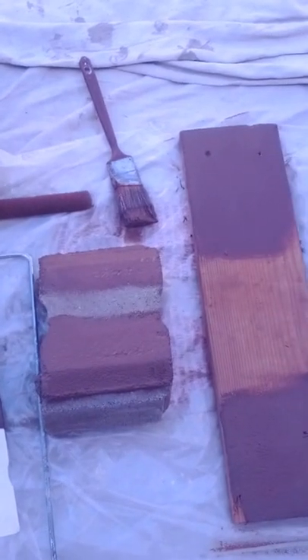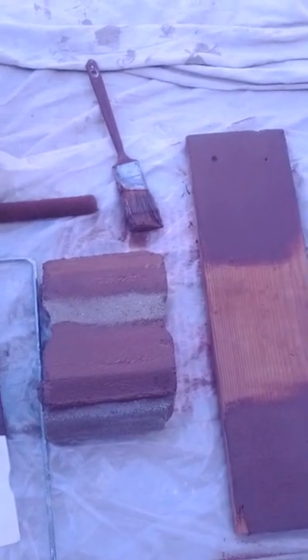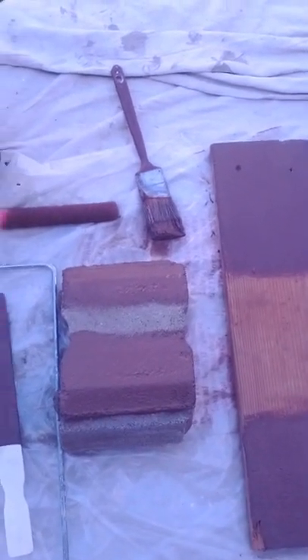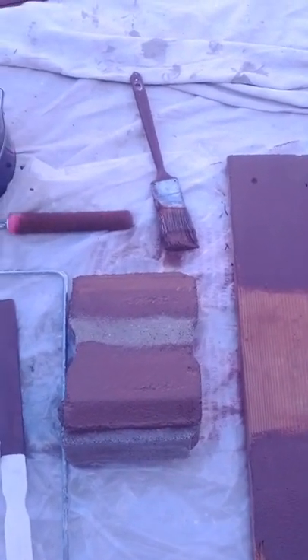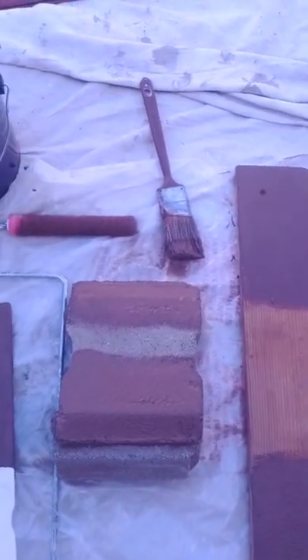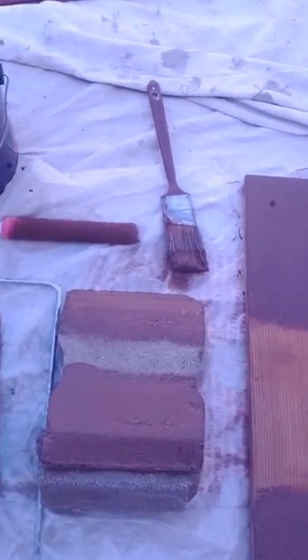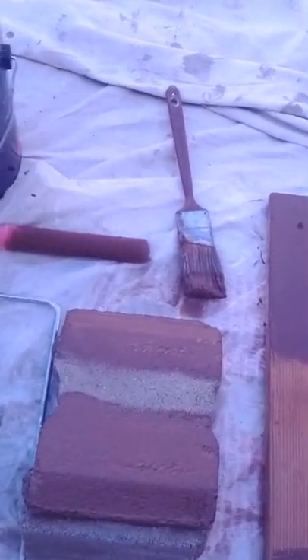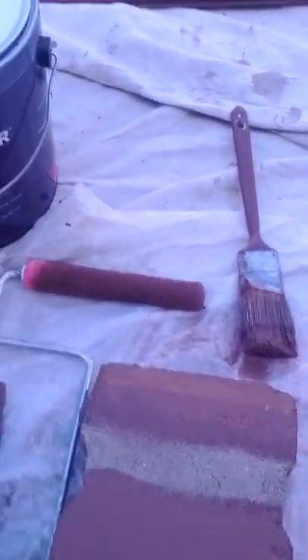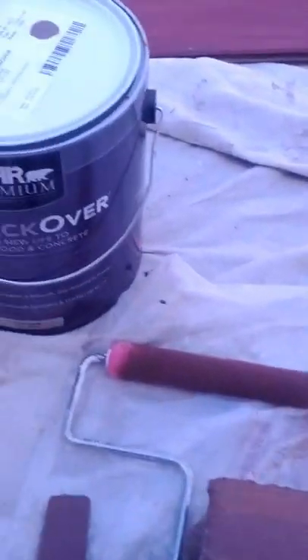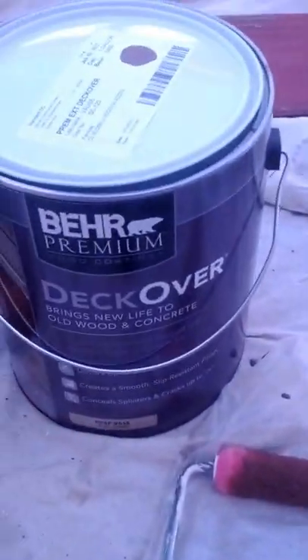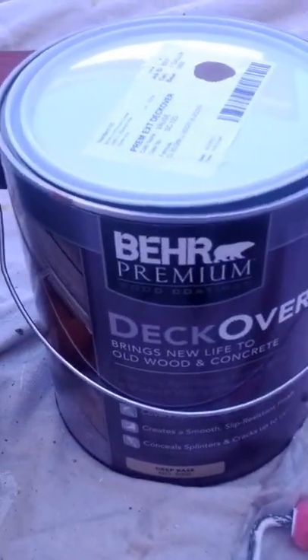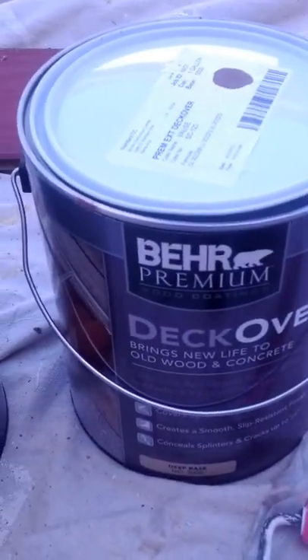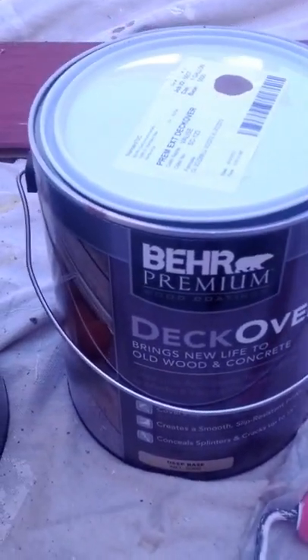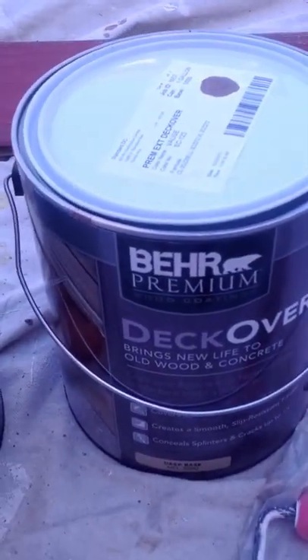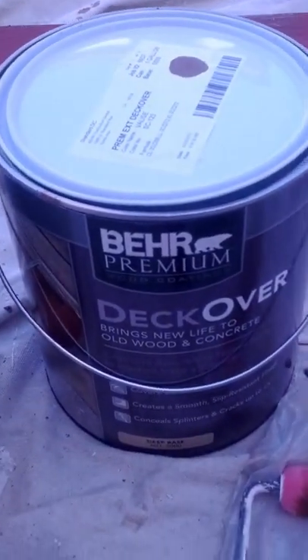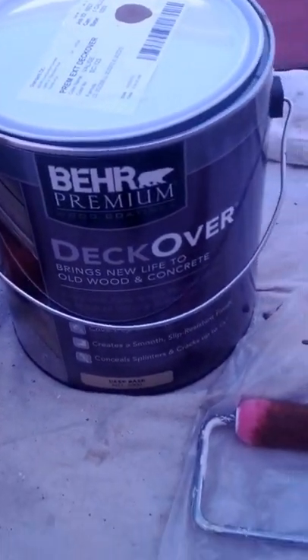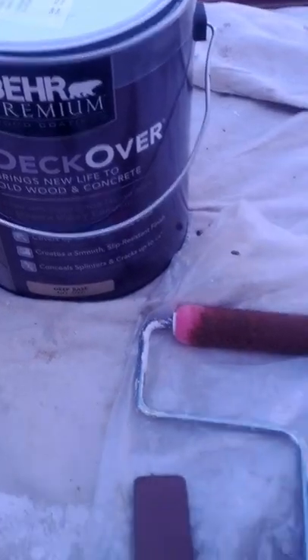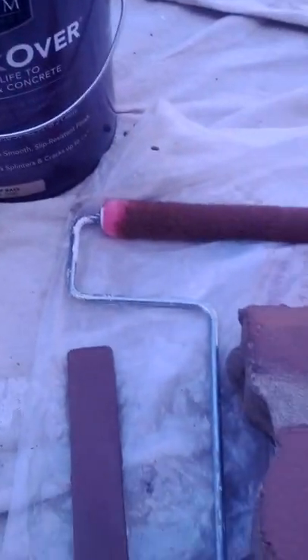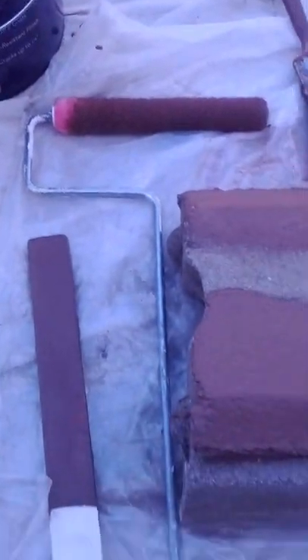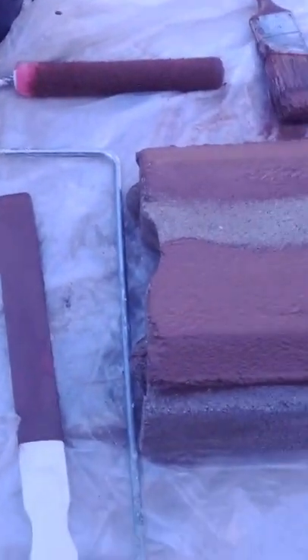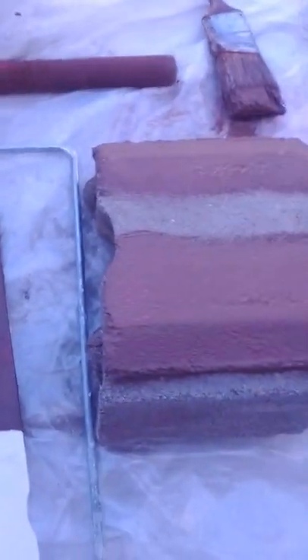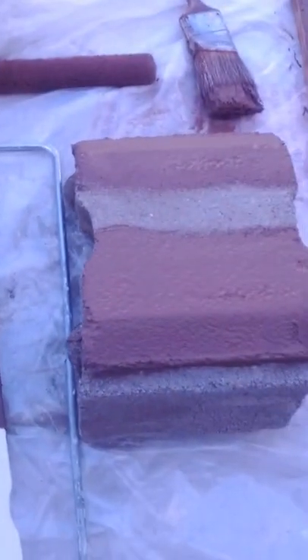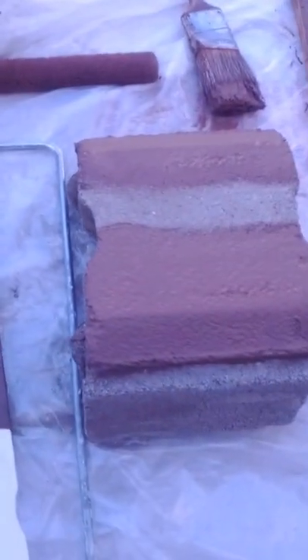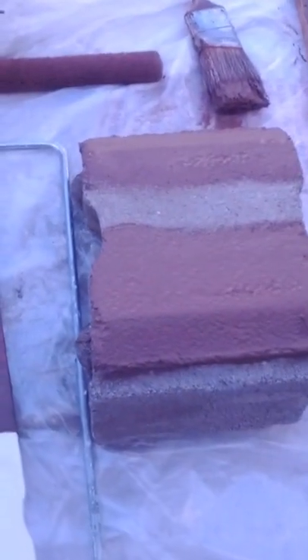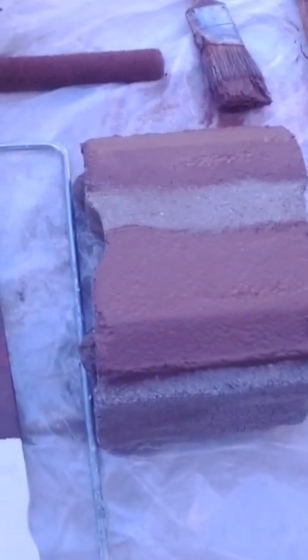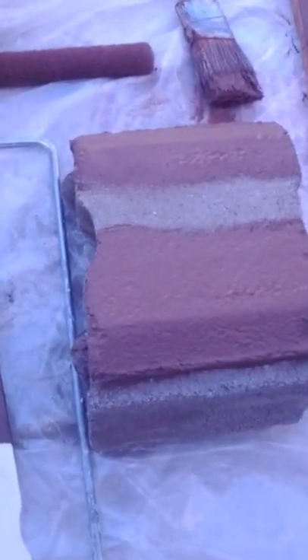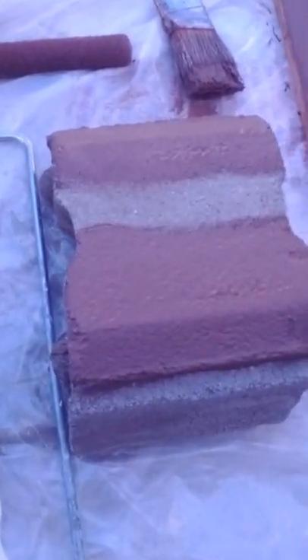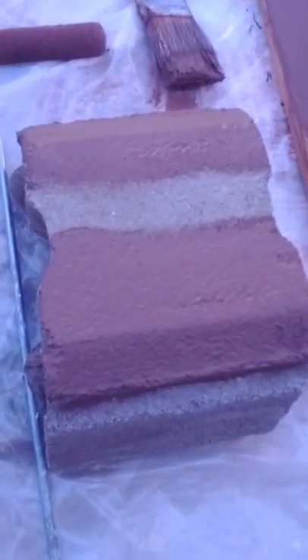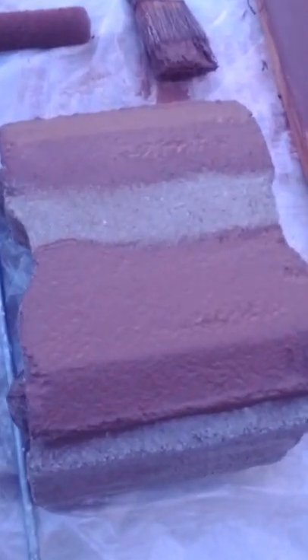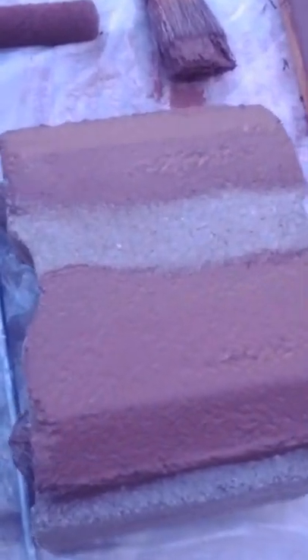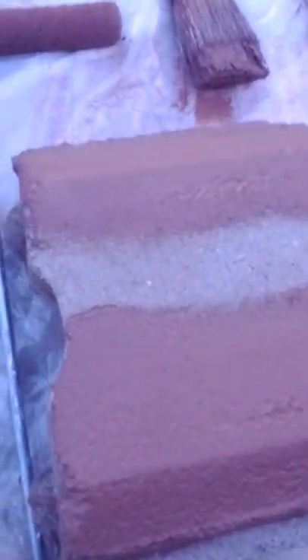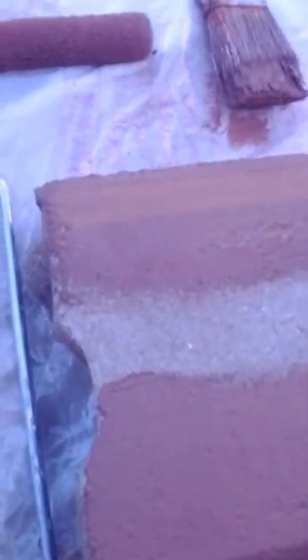This is part two of the video testing the deck-over paint release color. This is the concrete block that we started with — a very old concrete block.